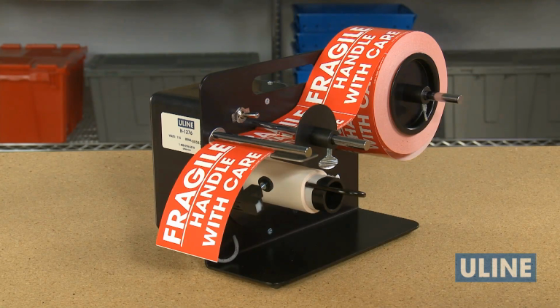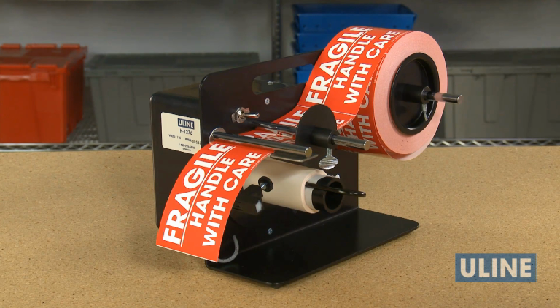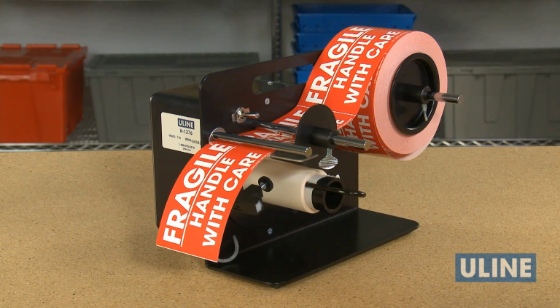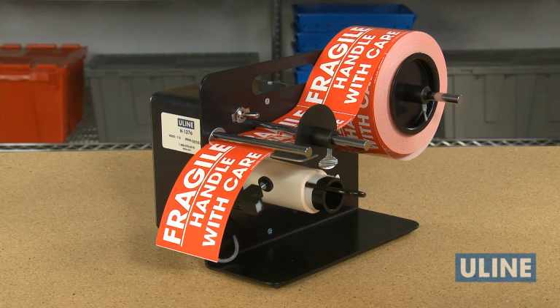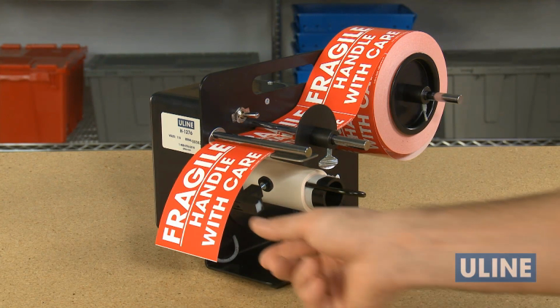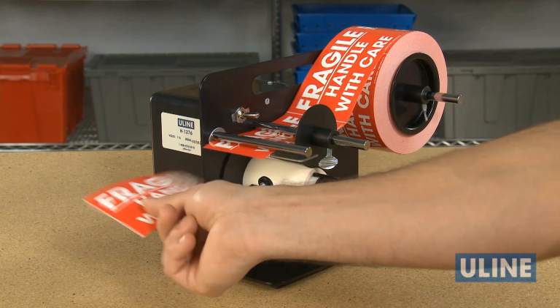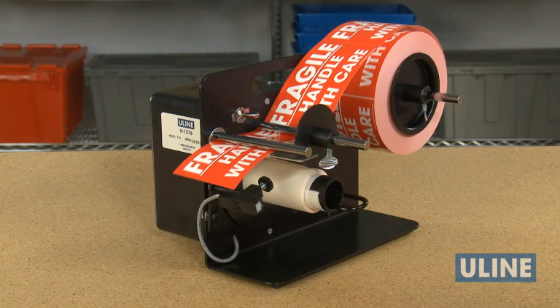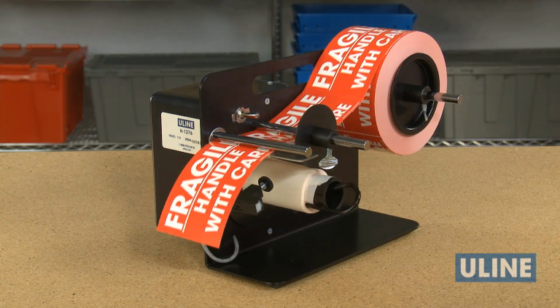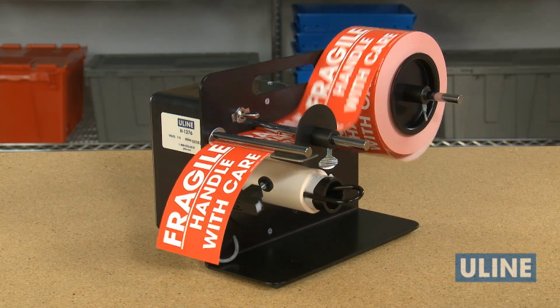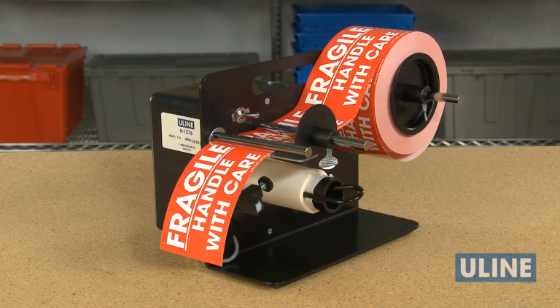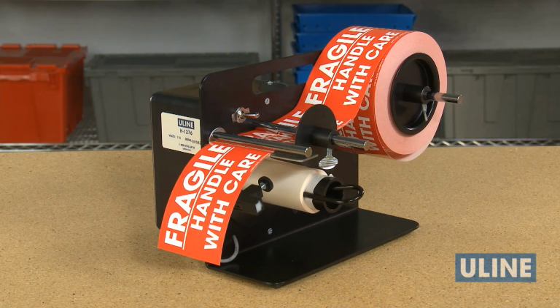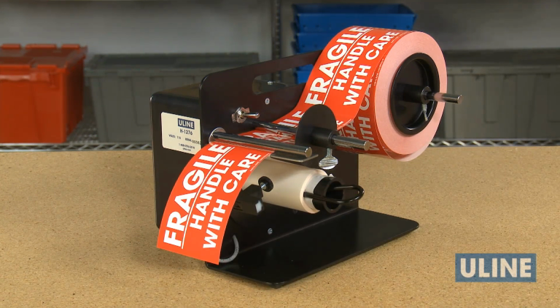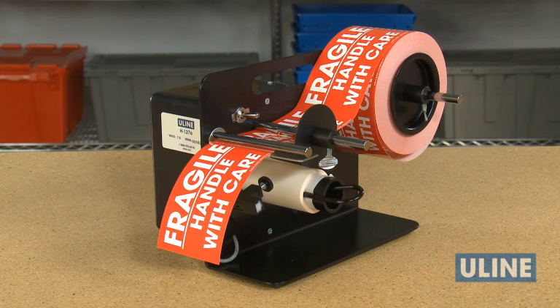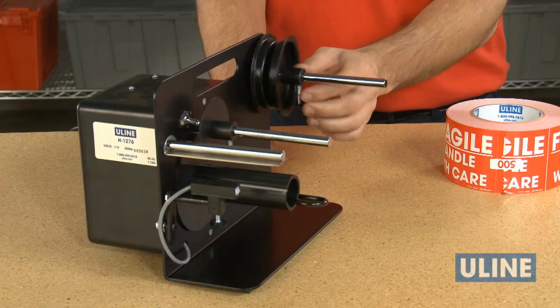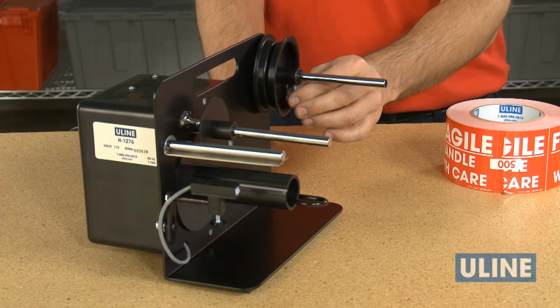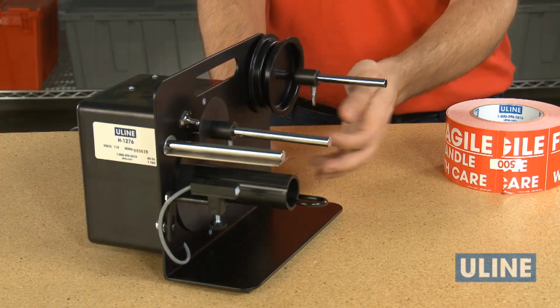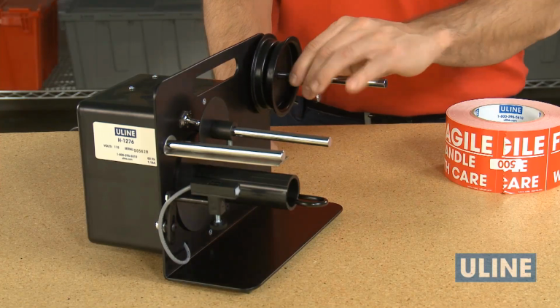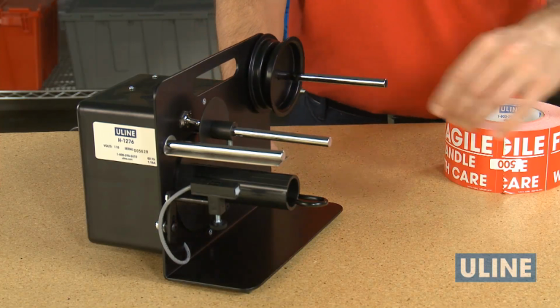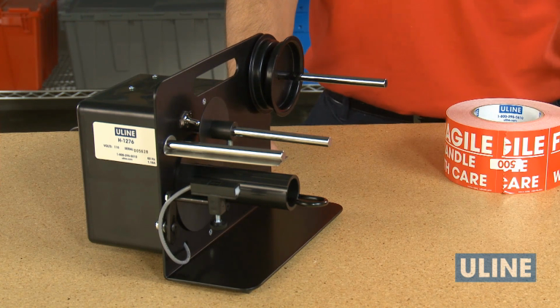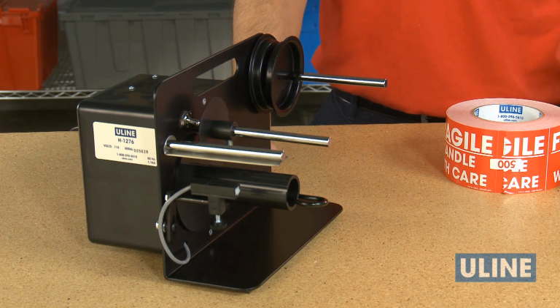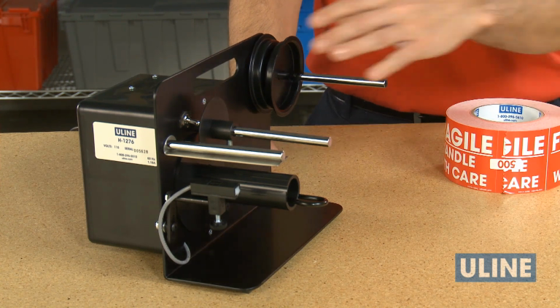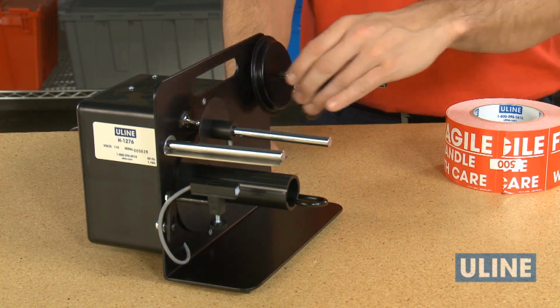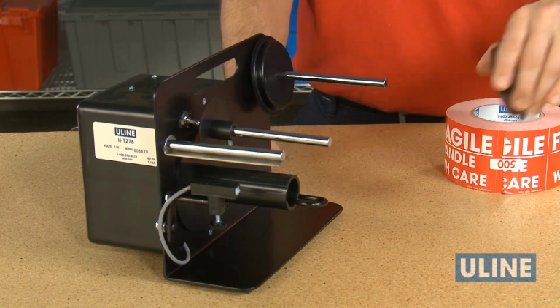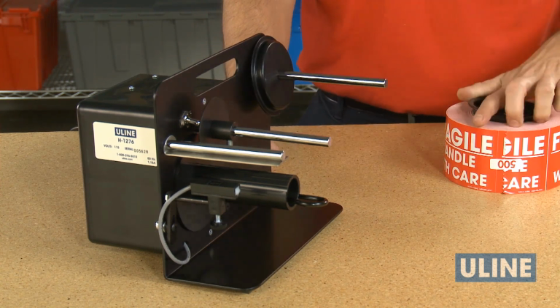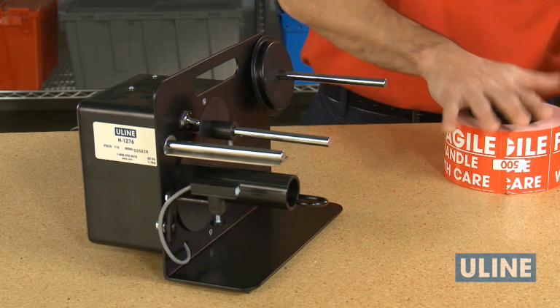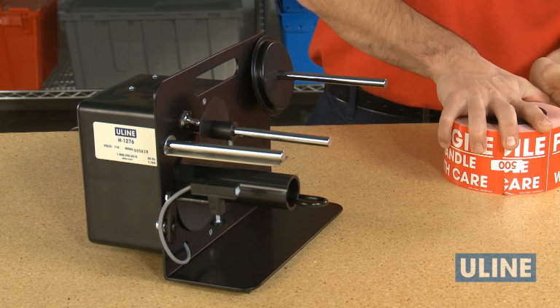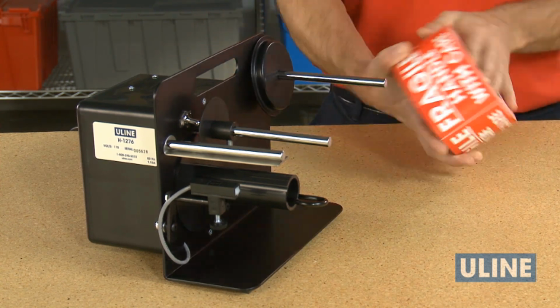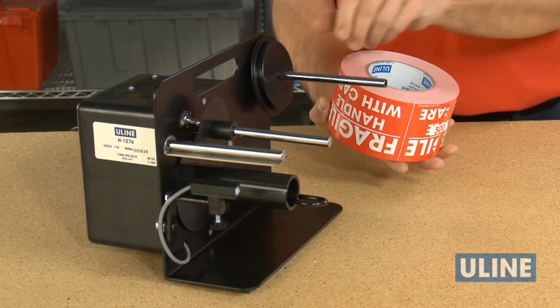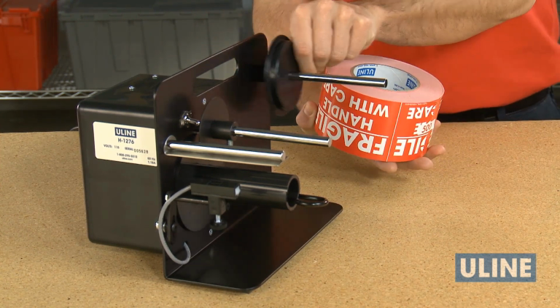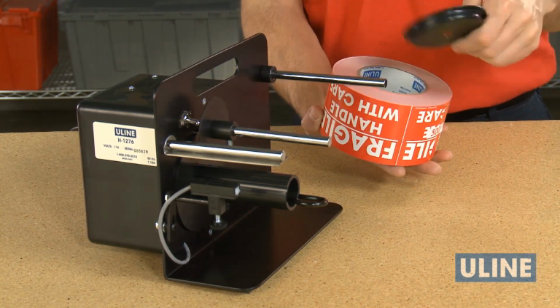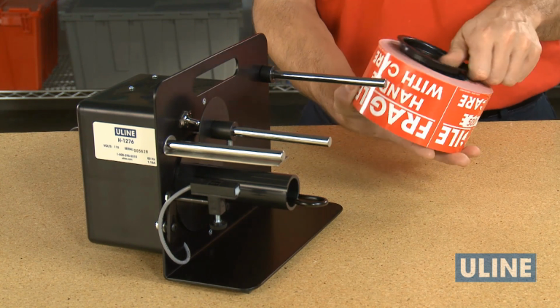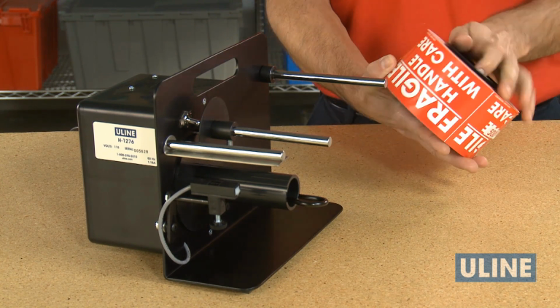For accurate dispensing, it's important to set up and adjust the unit for the labels being used. If a label roll has a three inch core, install the core inserts in each side of the roll and place the roll on the holder rod at the rear.